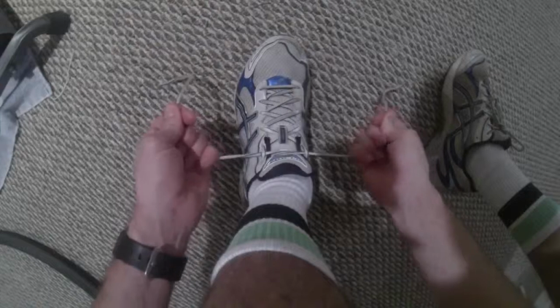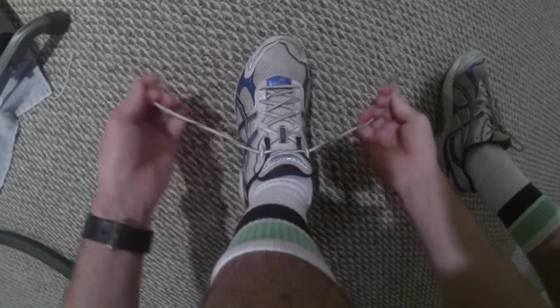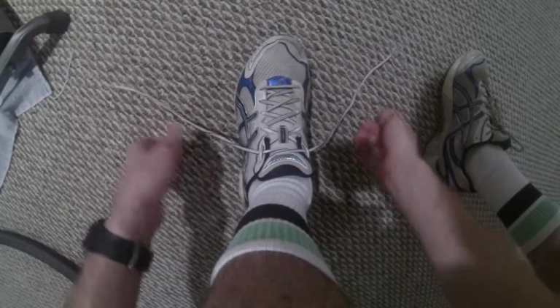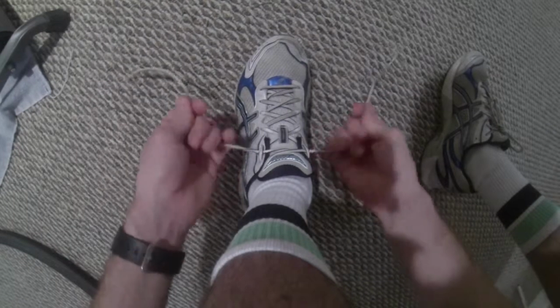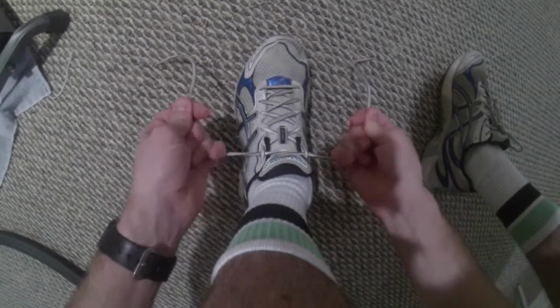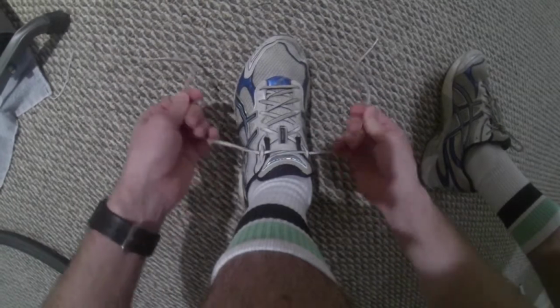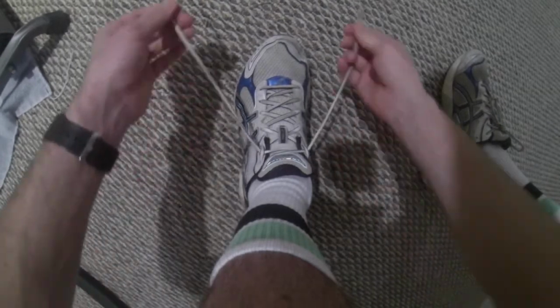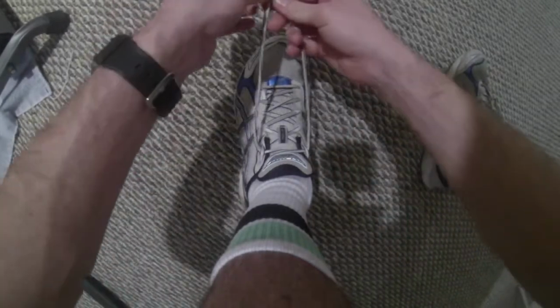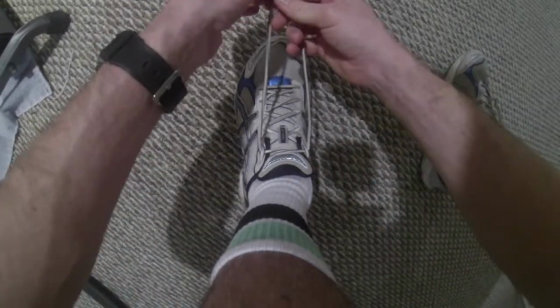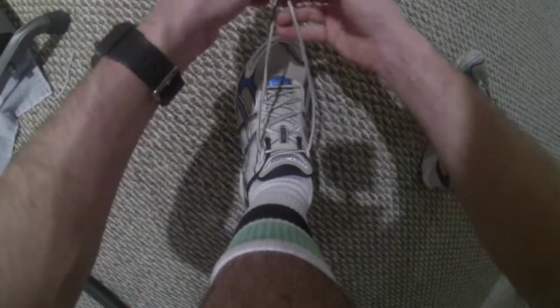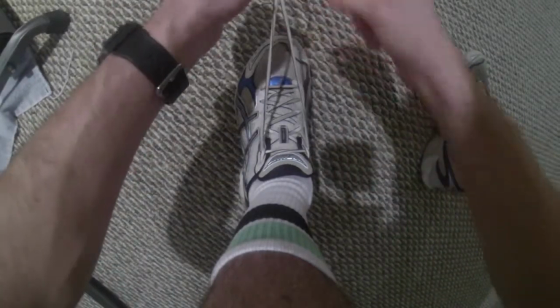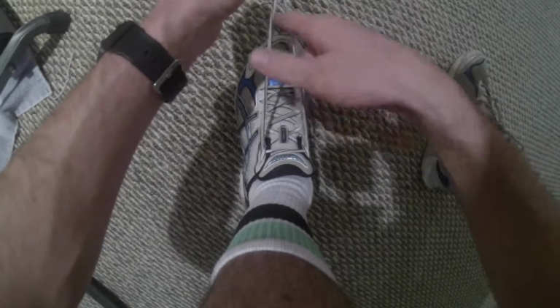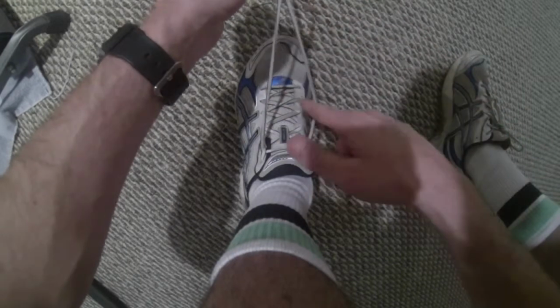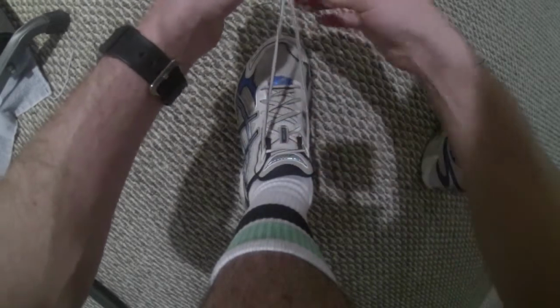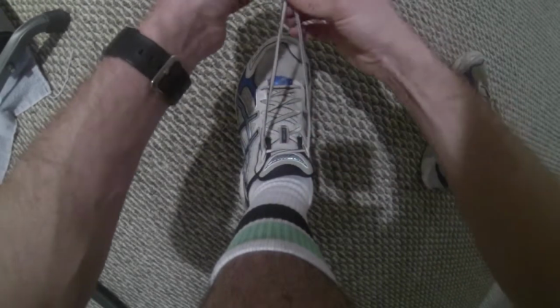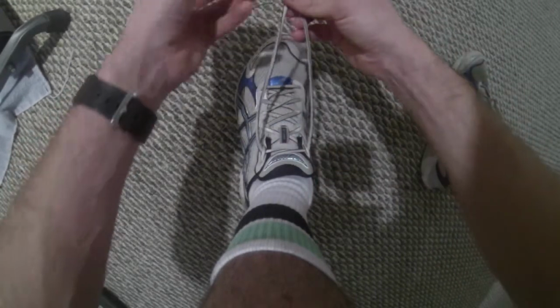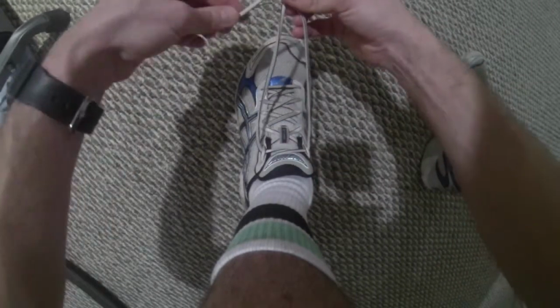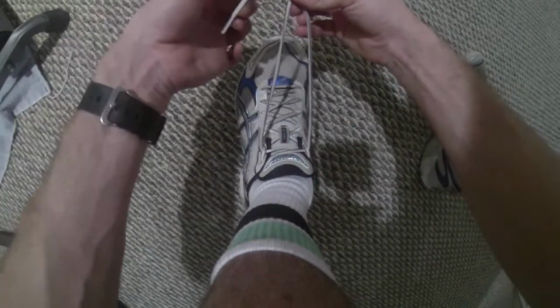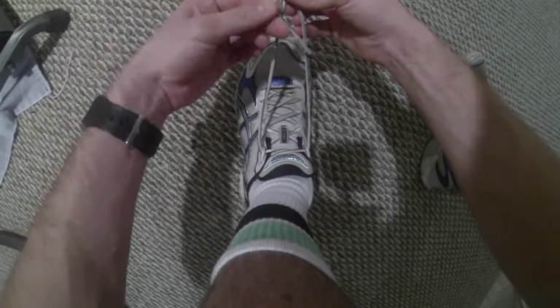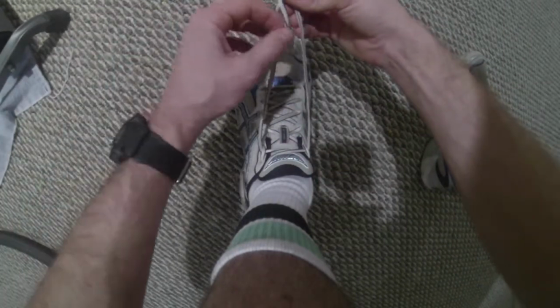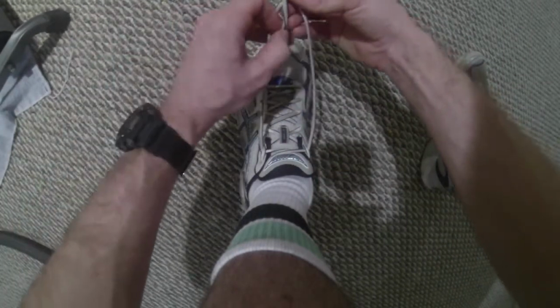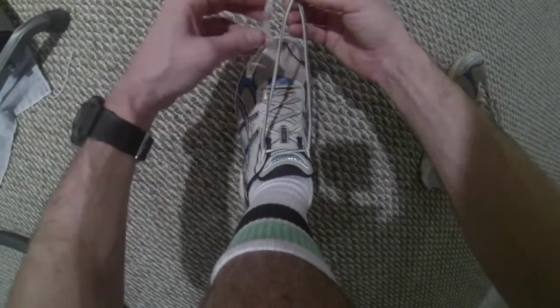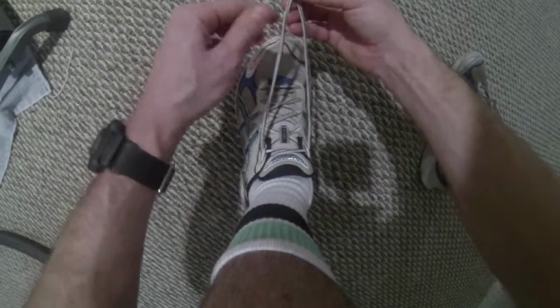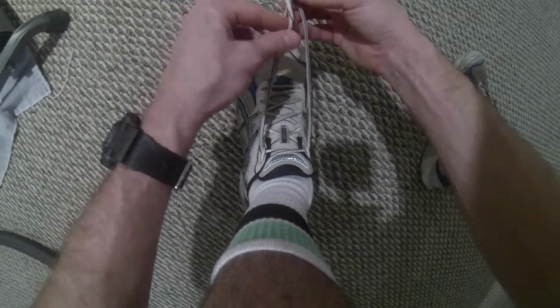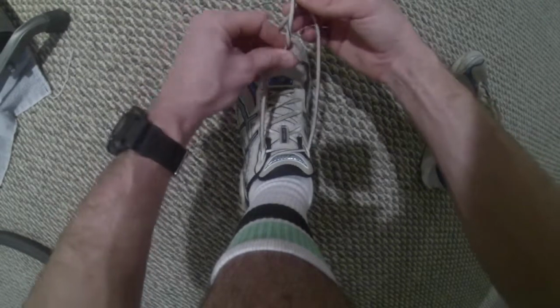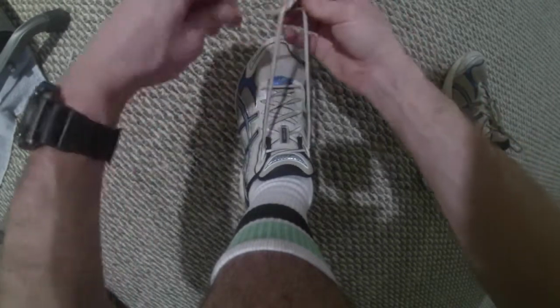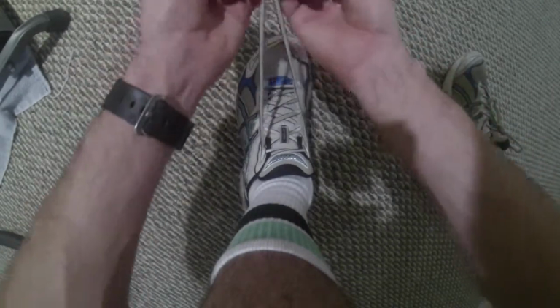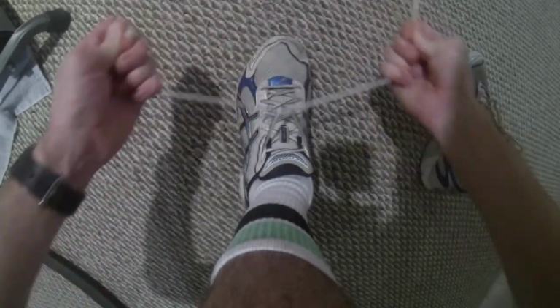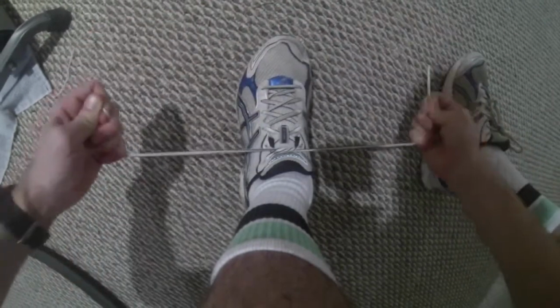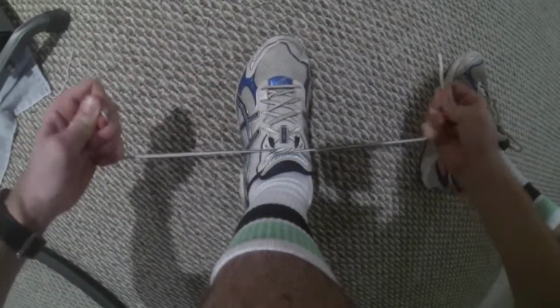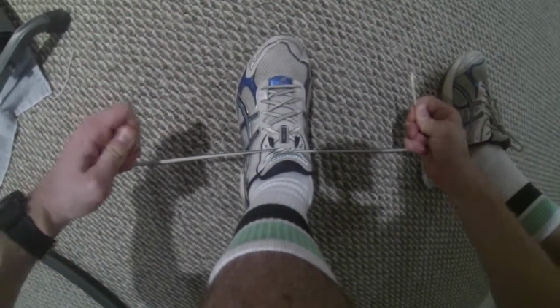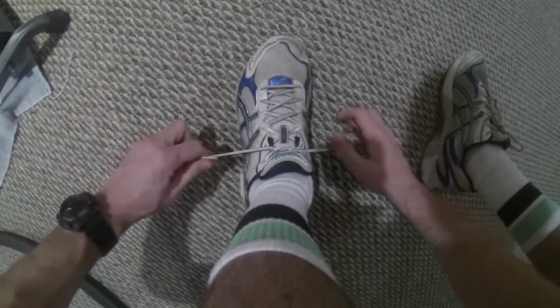Our shoe's untied, but we can tie it. First, we're going to cross our two shoe strings, and we've made a hole. Now, we're going to put one shoe string through that hole, and then pull the ends of our shoe string so that they're tight against our shoe.